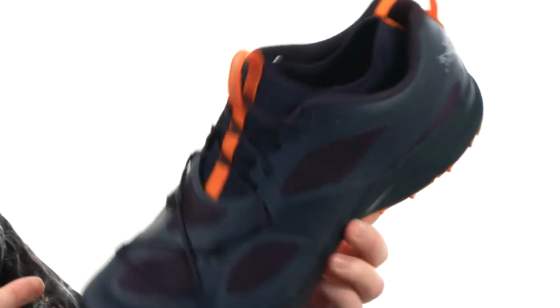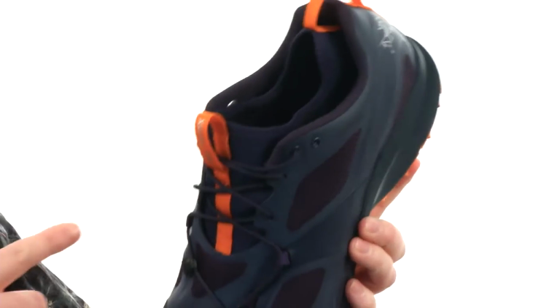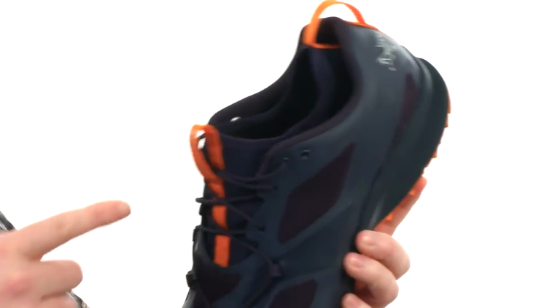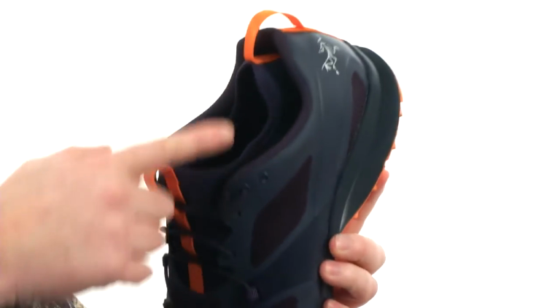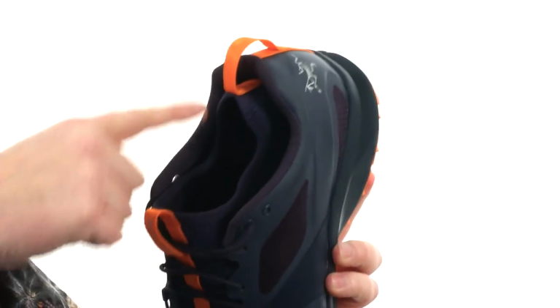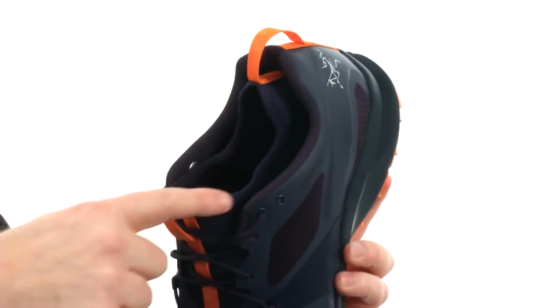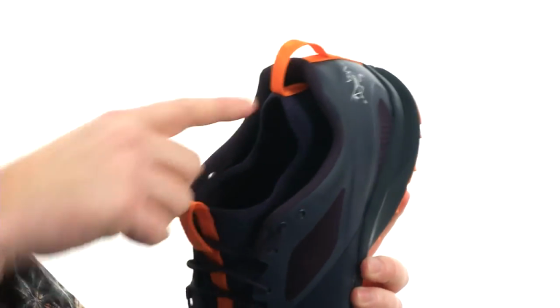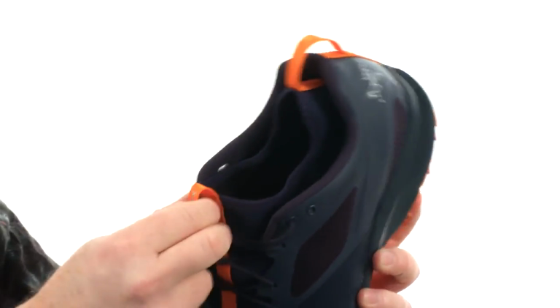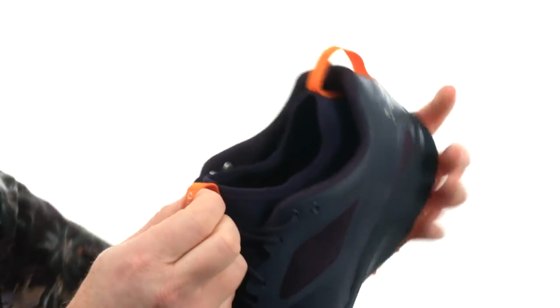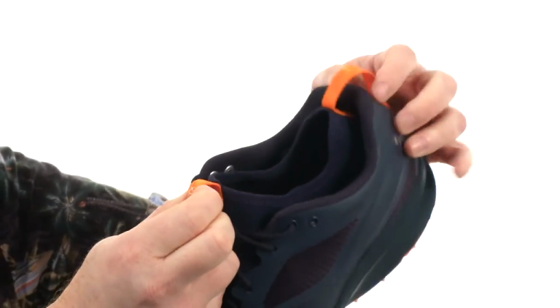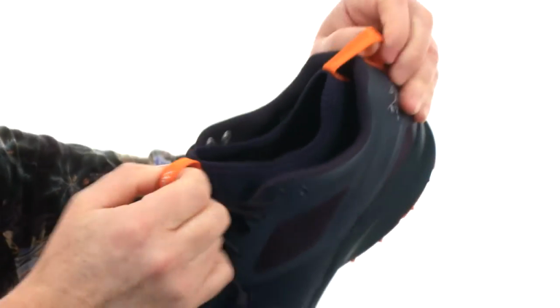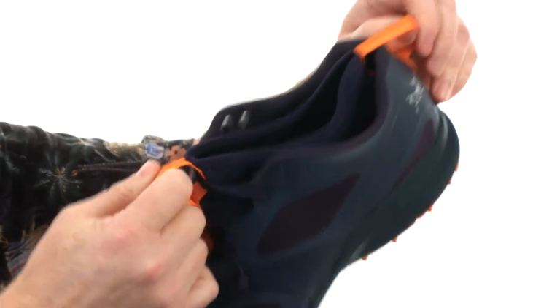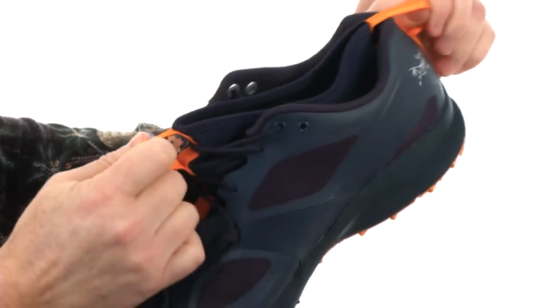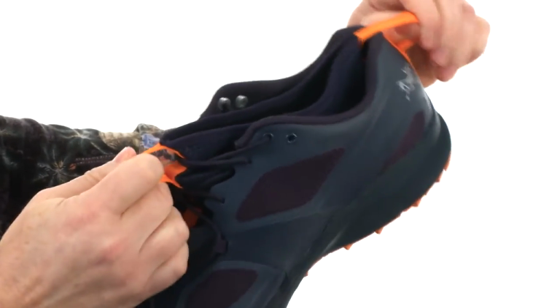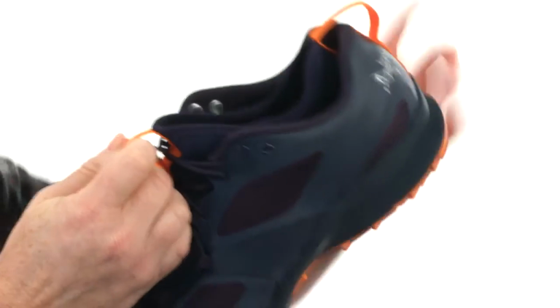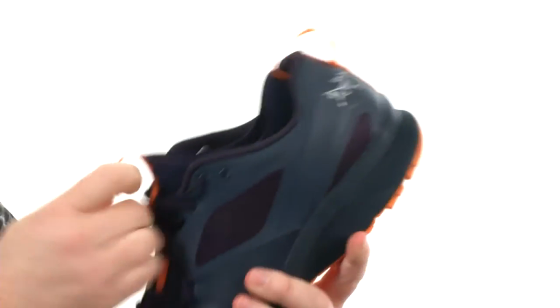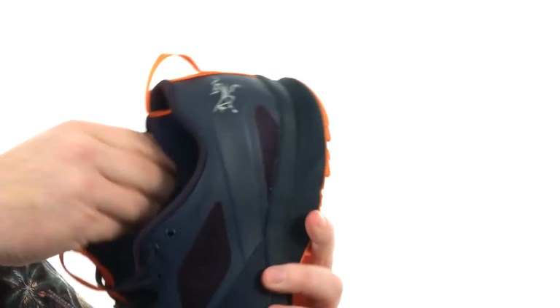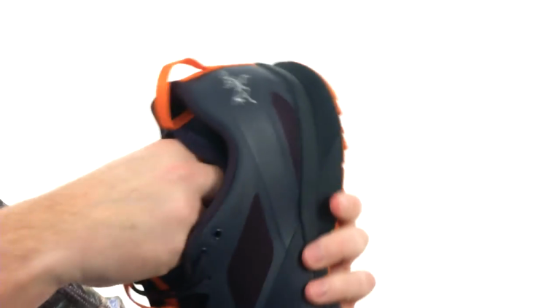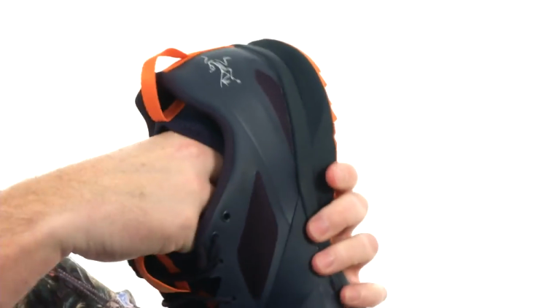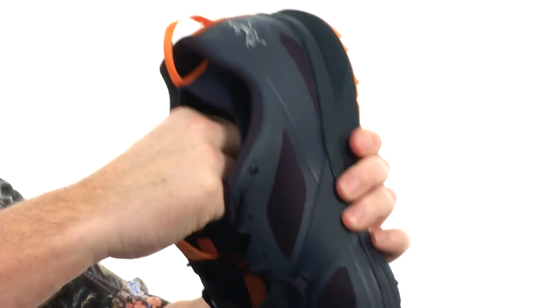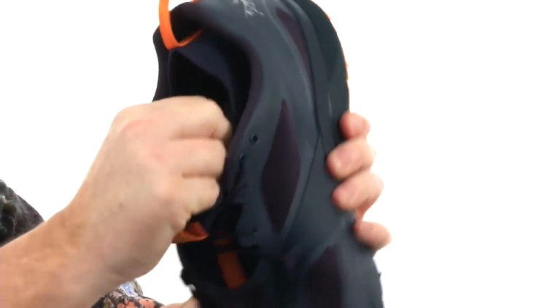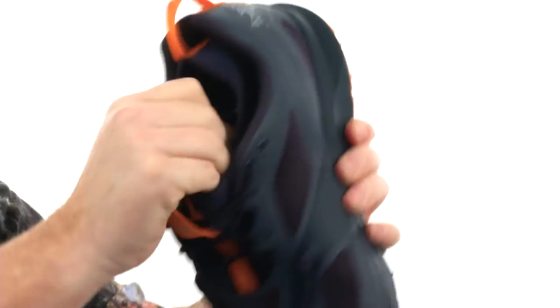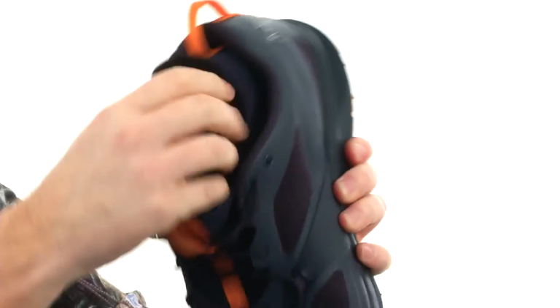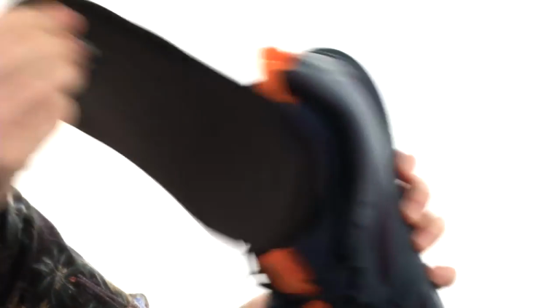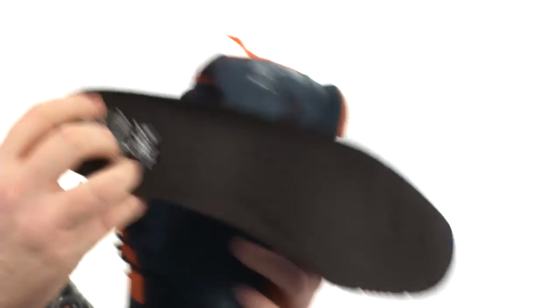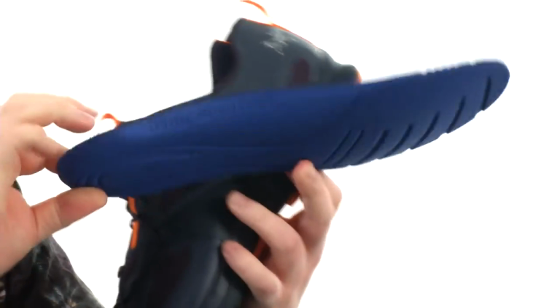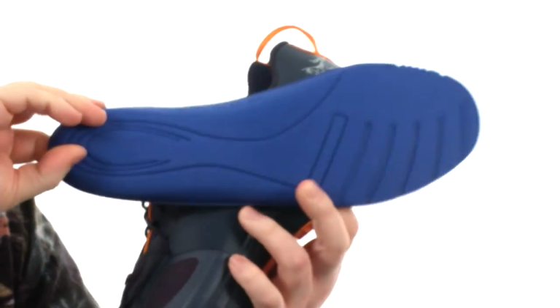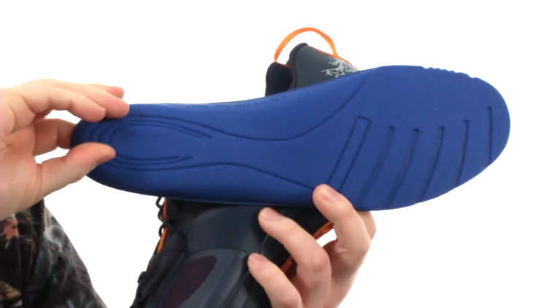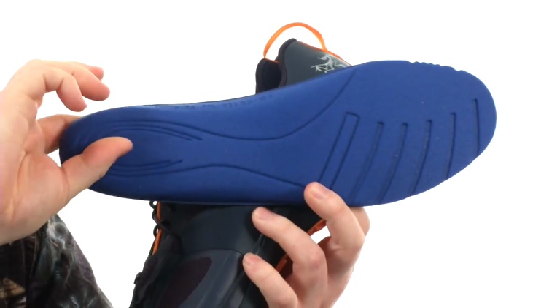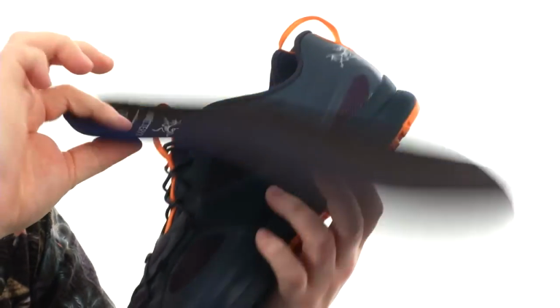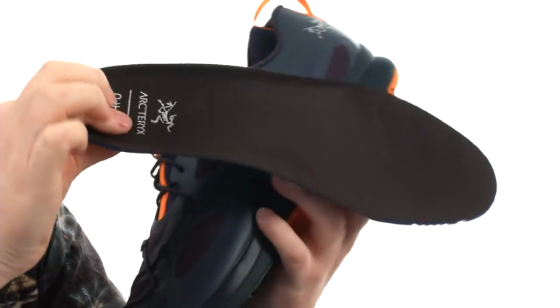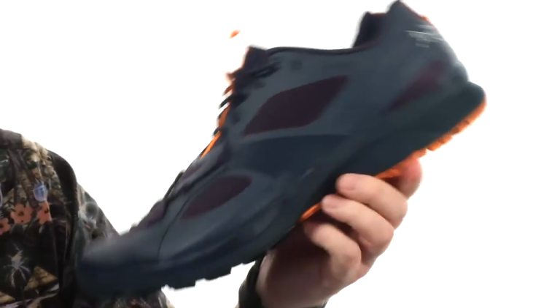It has a tongueless construction — it's all one piece all the way around. You can utilize these two pull tabs to get in and out very easily. There's also this removable footbed with some really excellent cushioning going on there.